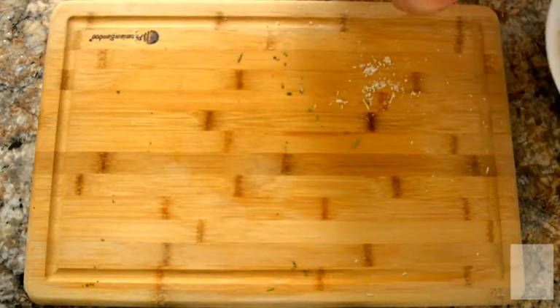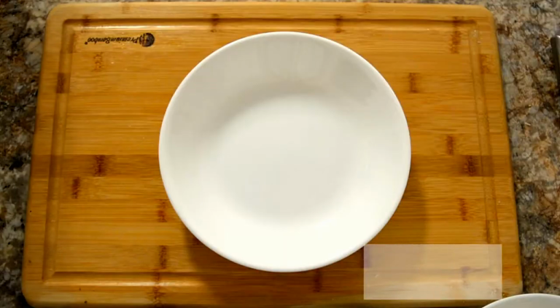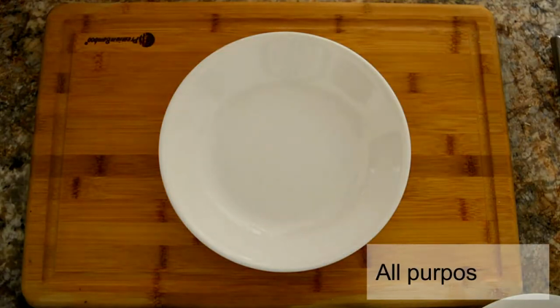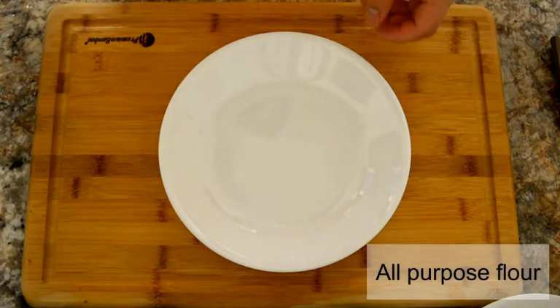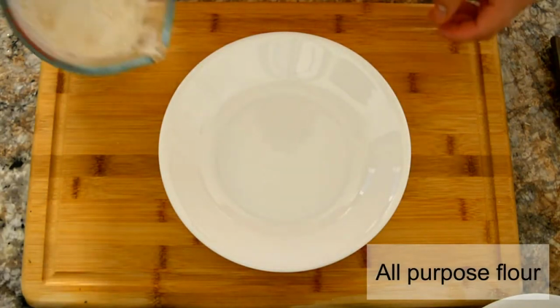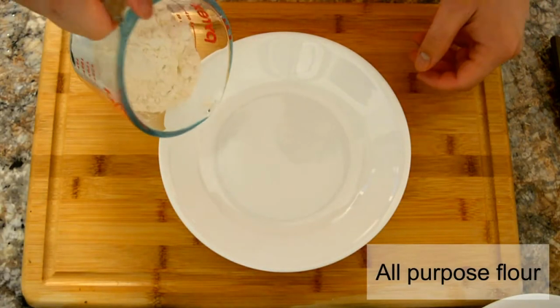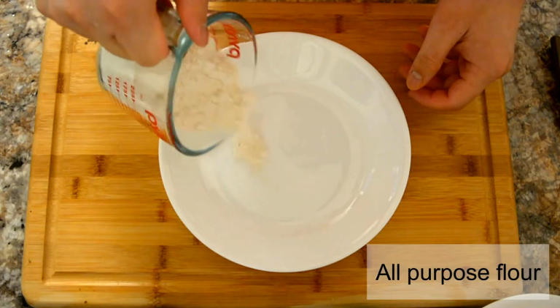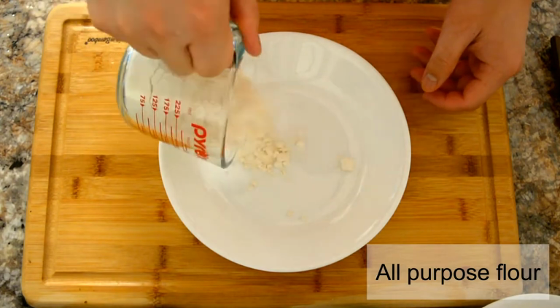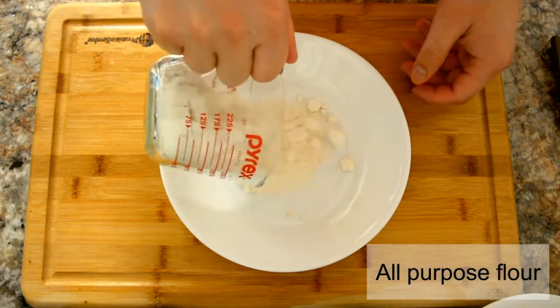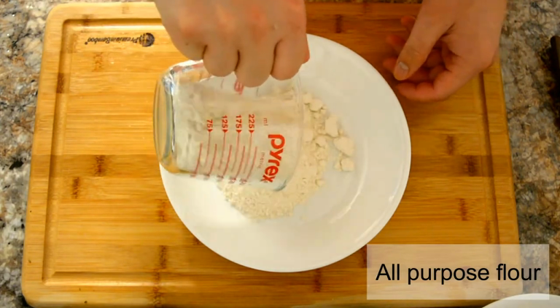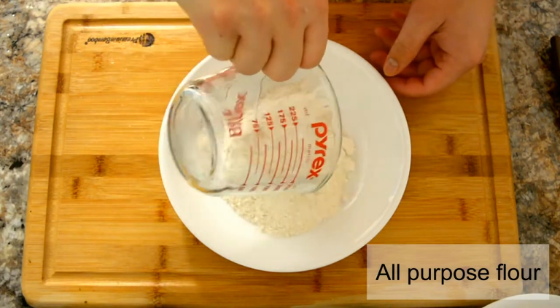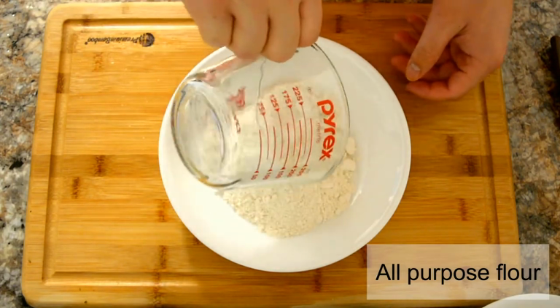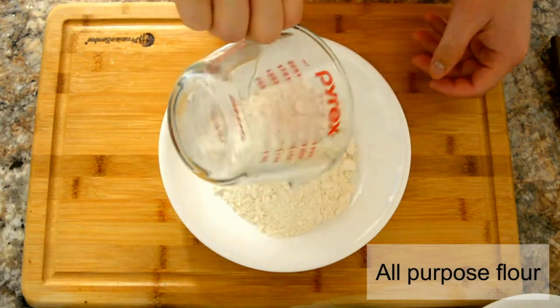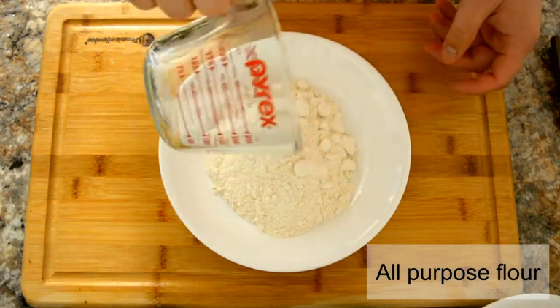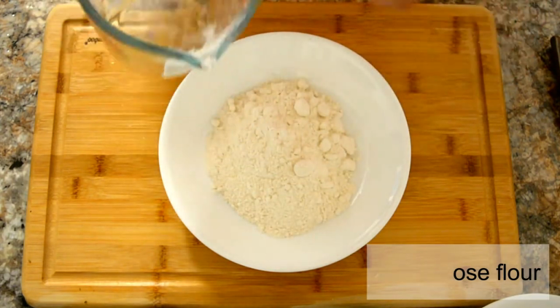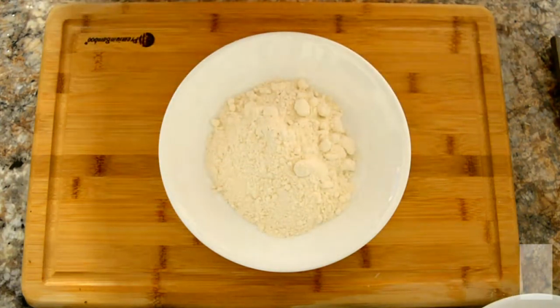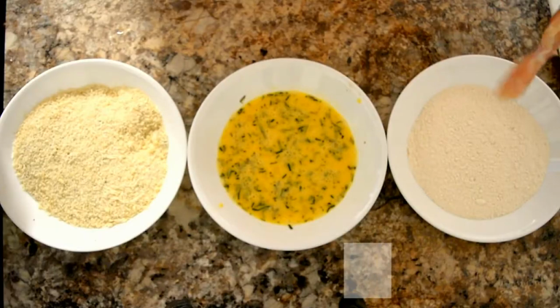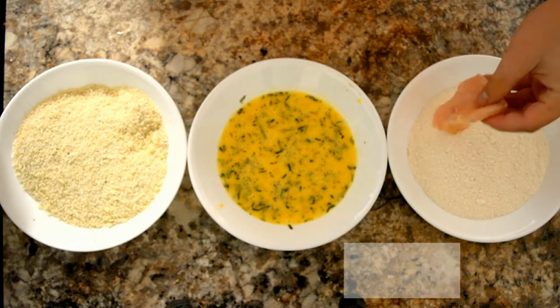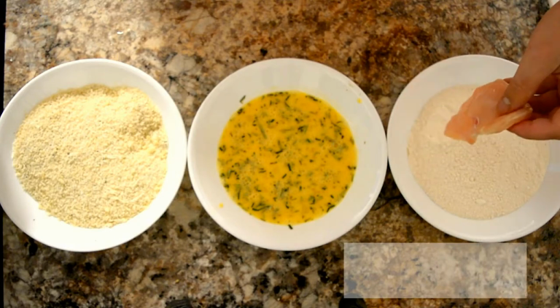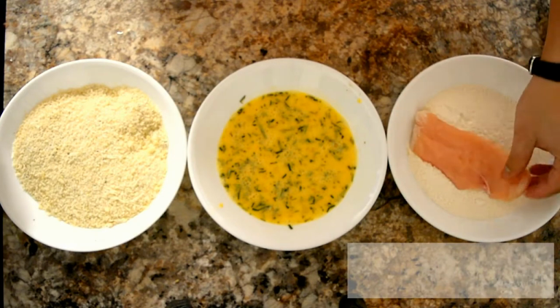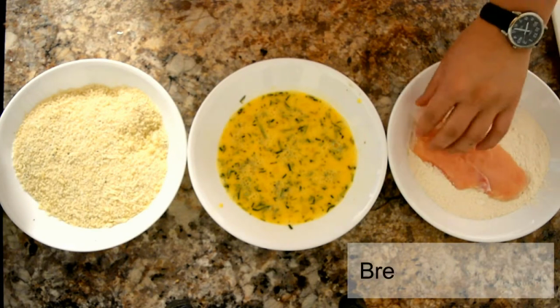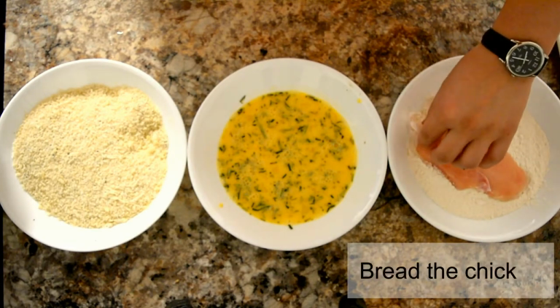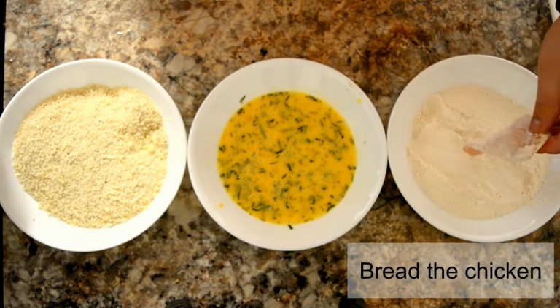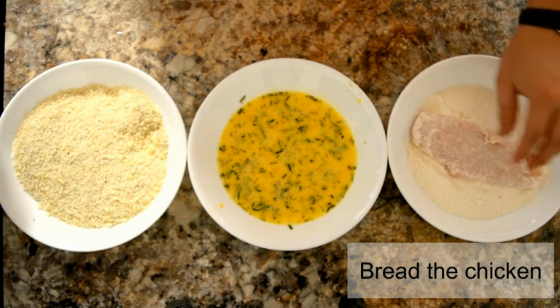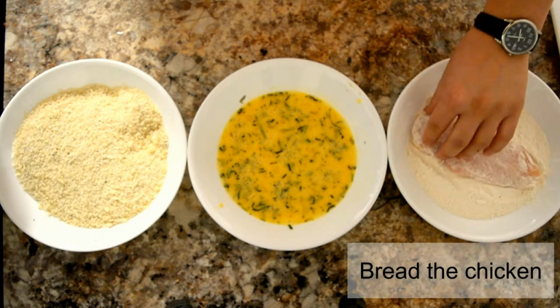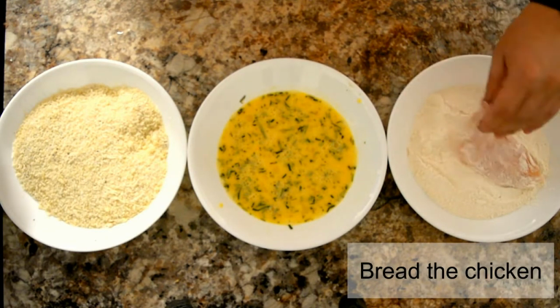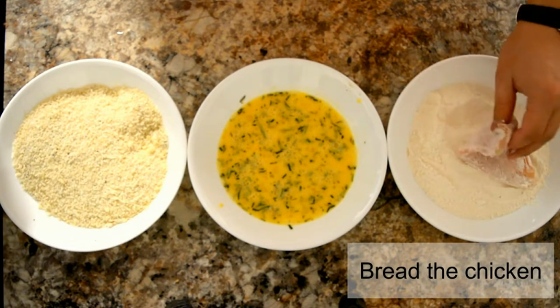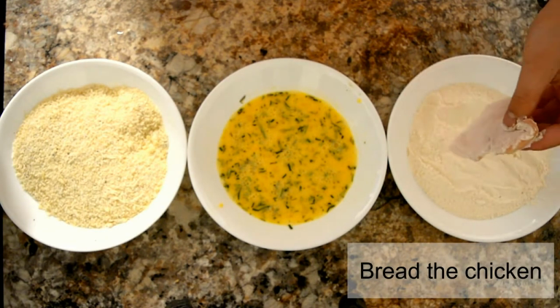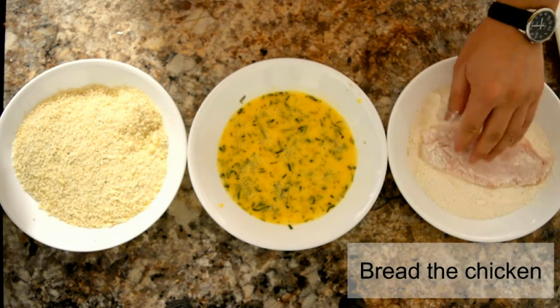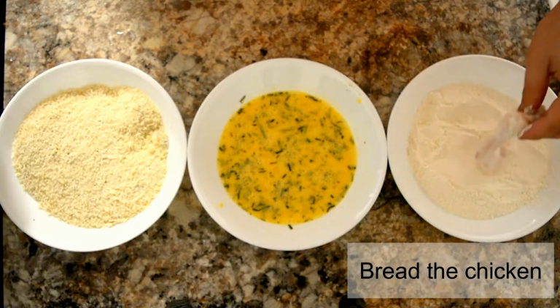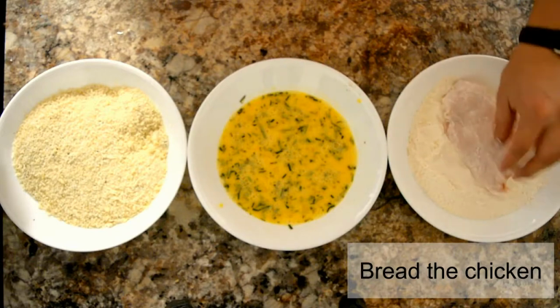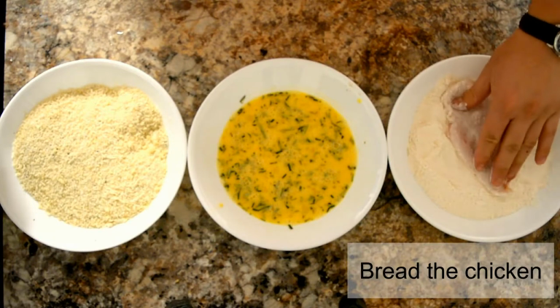In another plate, add all-purpose flour. Now it's time to bread your chicken — first coat the chicken with flour, and make sure you shake off any excess flour.